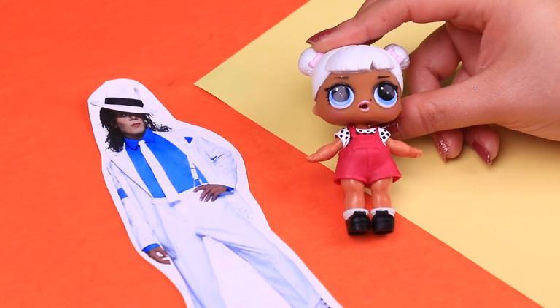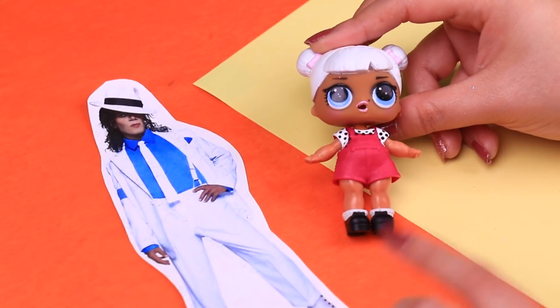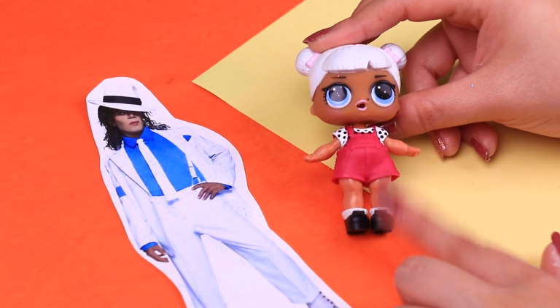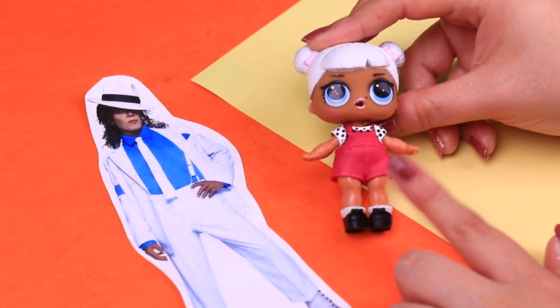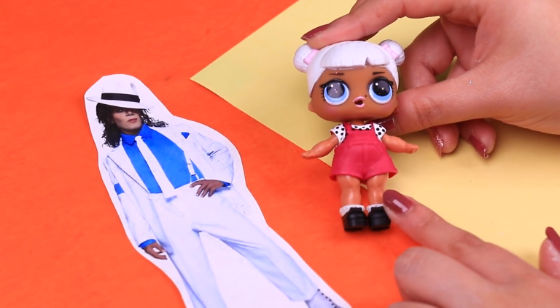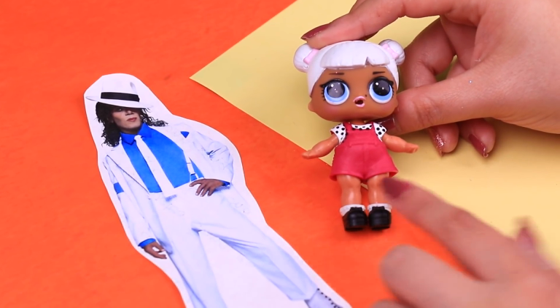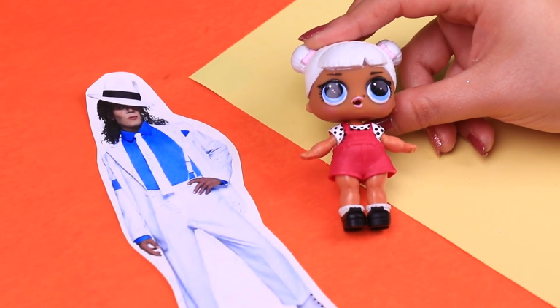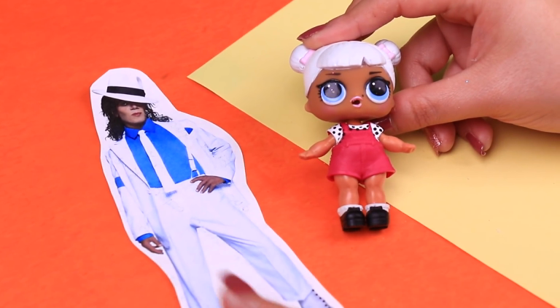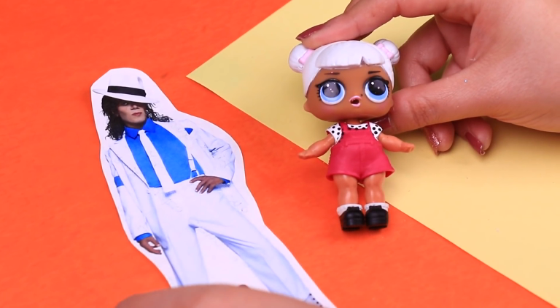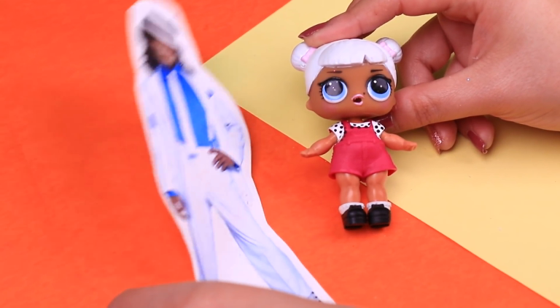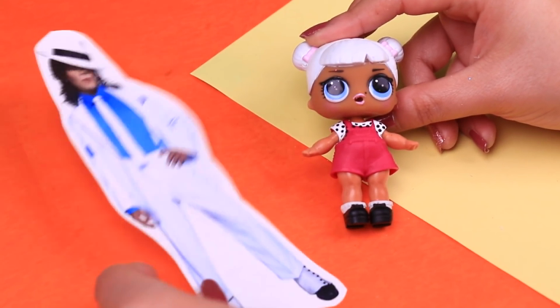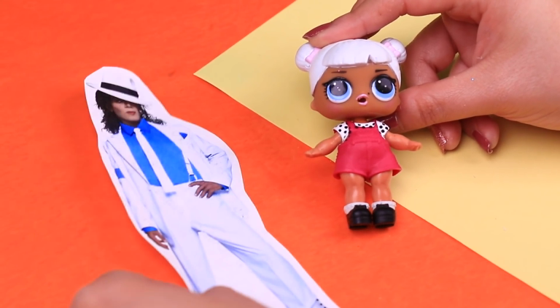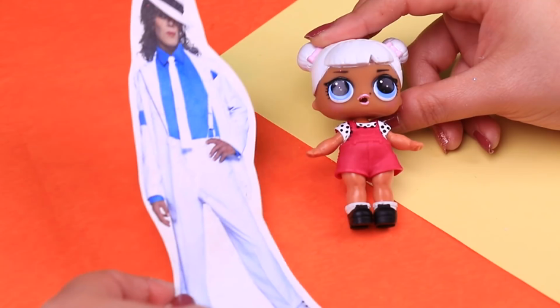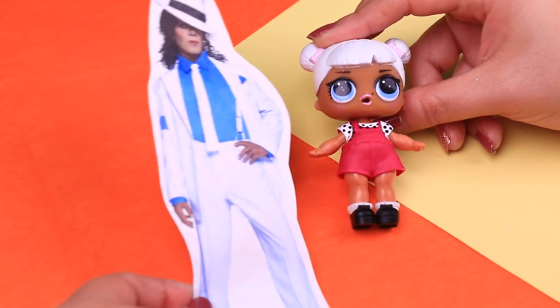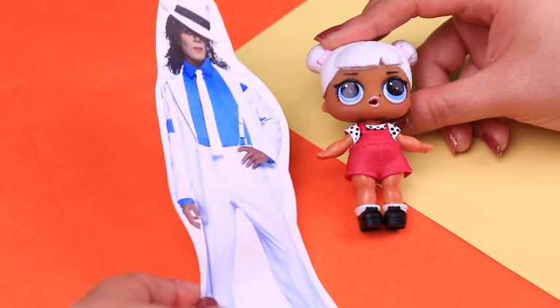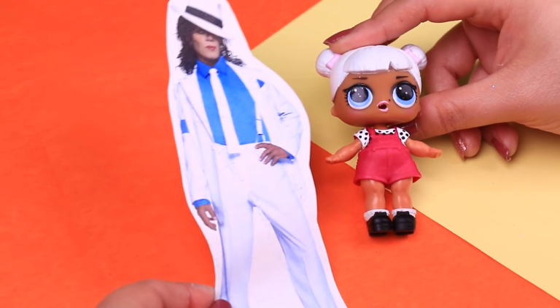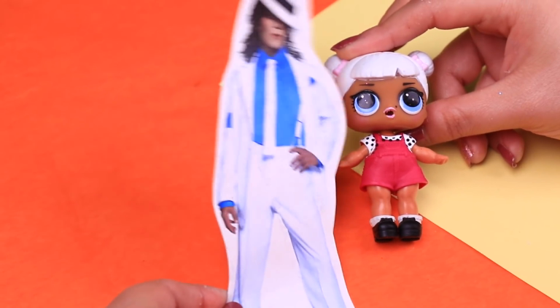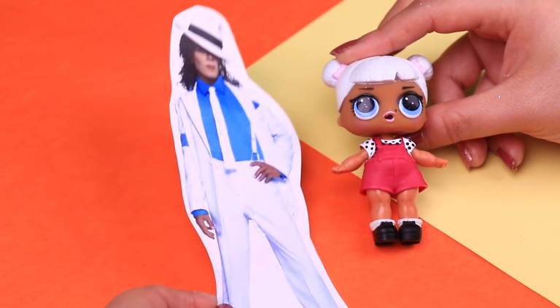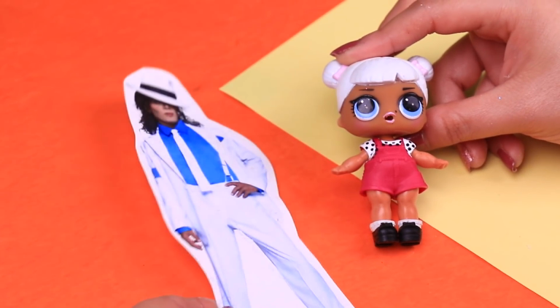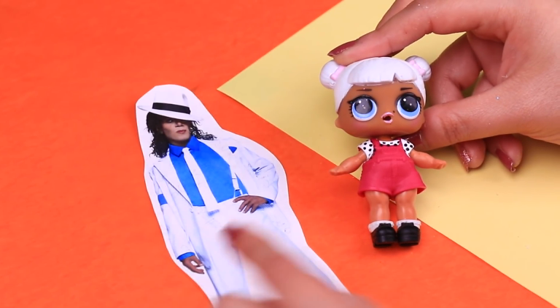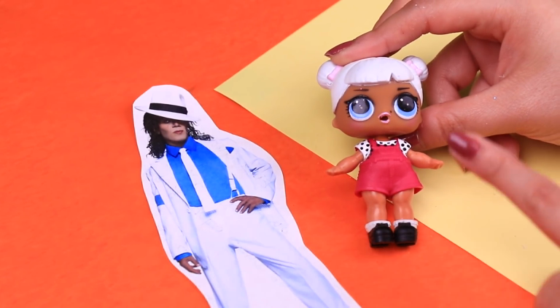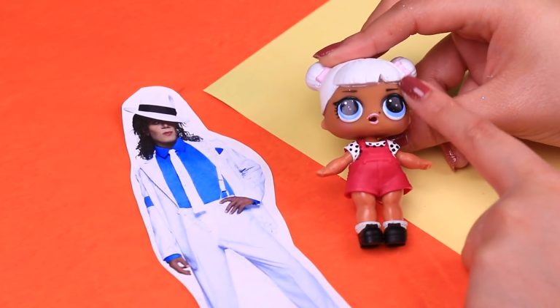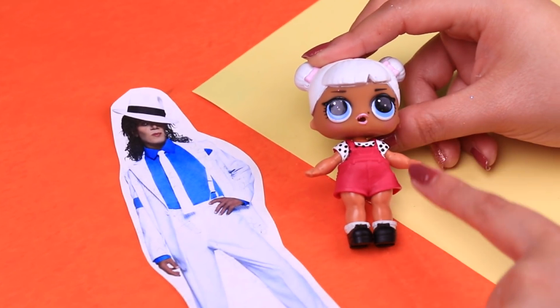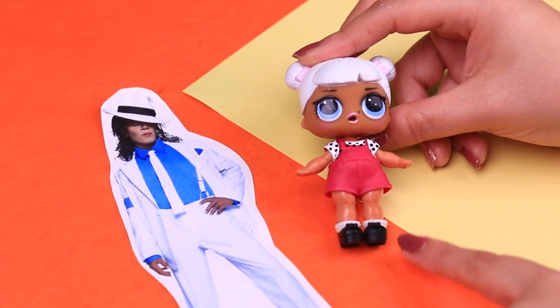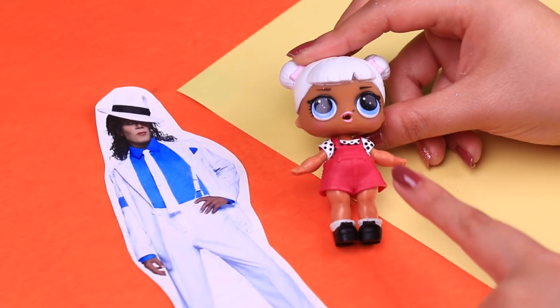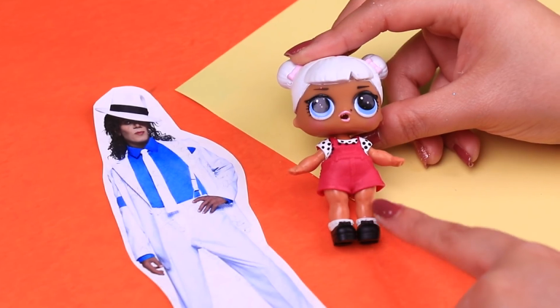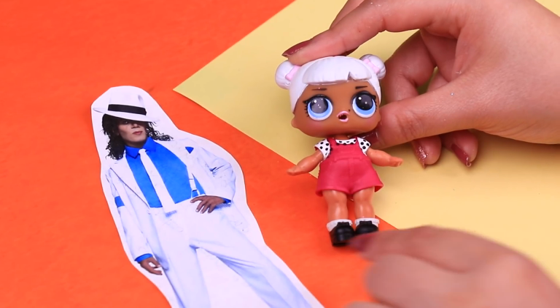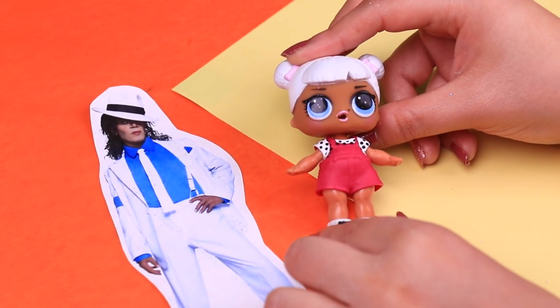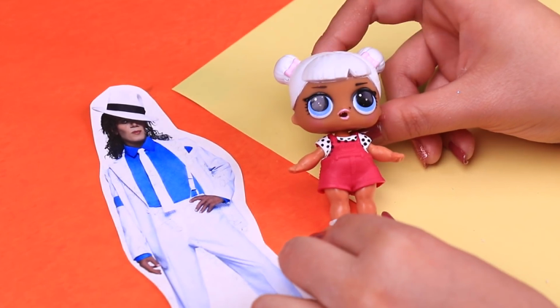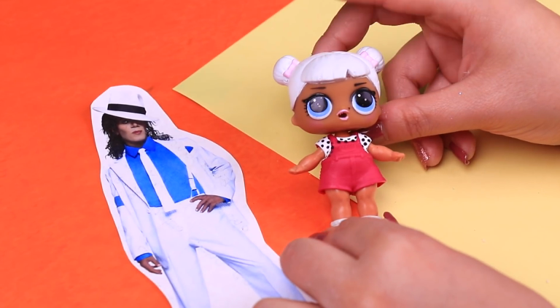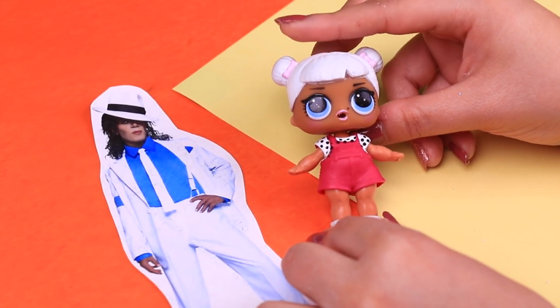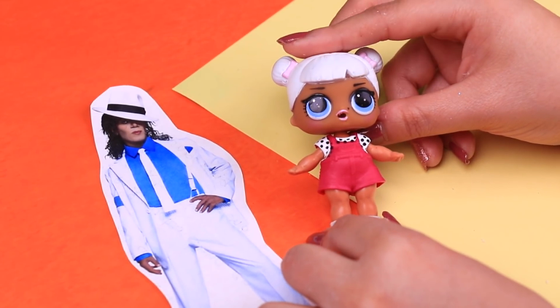Welcome back to Toy Transformations! Let's start with the fresh transformation from today's video. We're going to turn this LOL Surprise doll into the amazing Michael Jackson. We want to recreate the look from the Smooth Criminal video. We love that song!